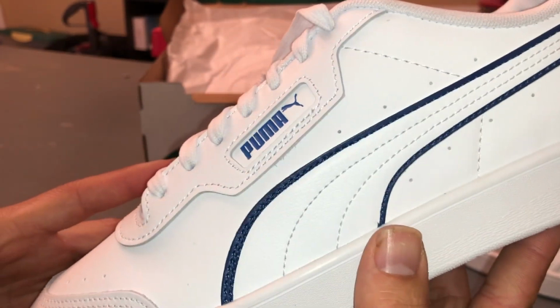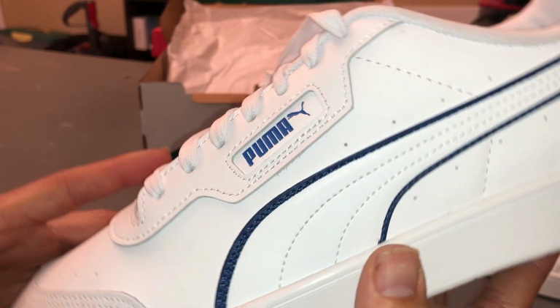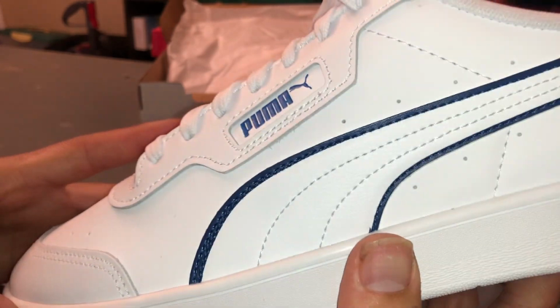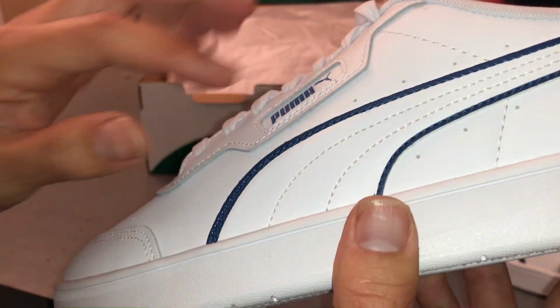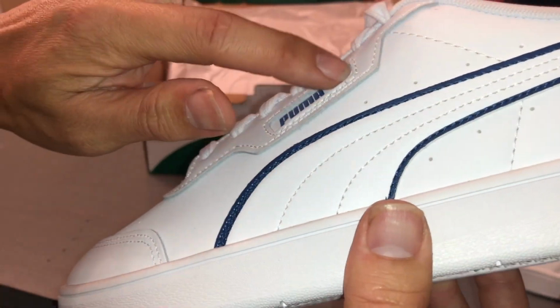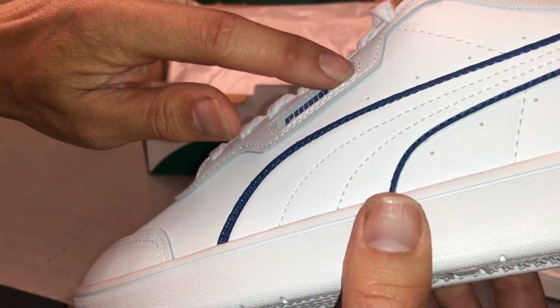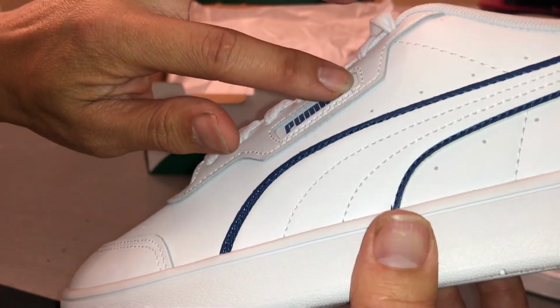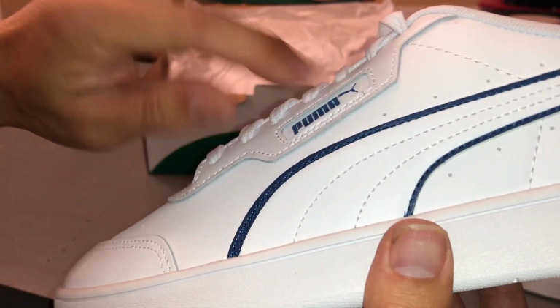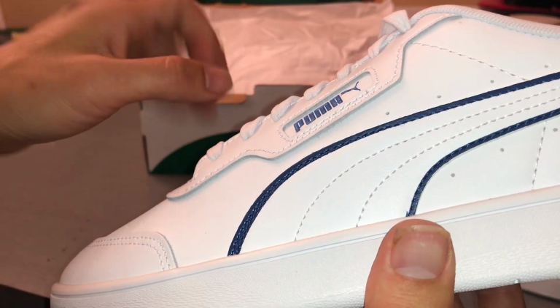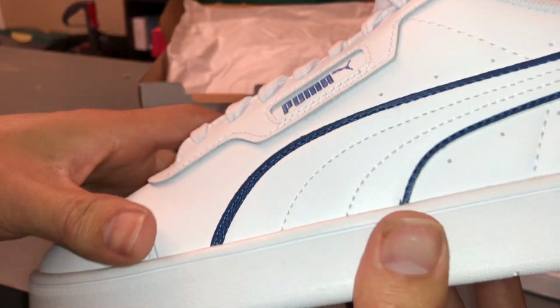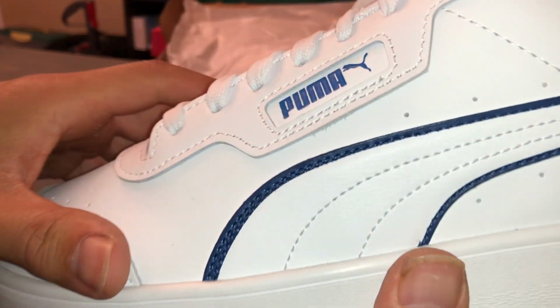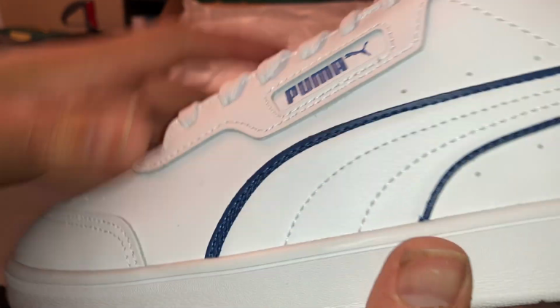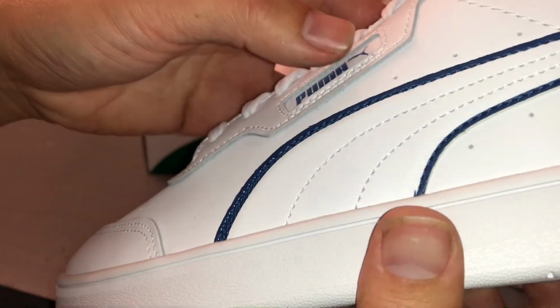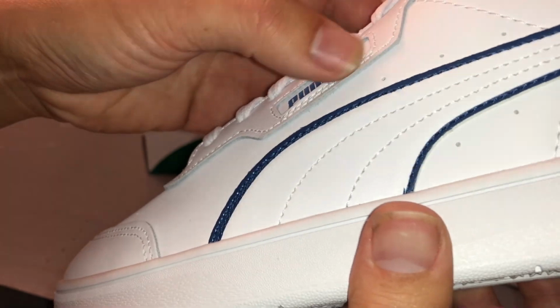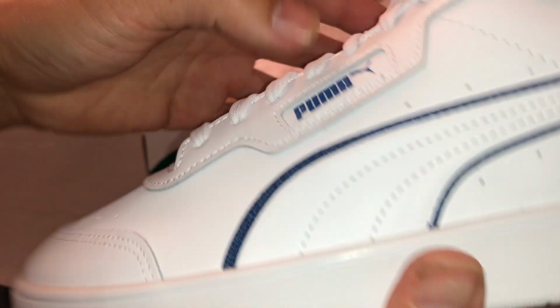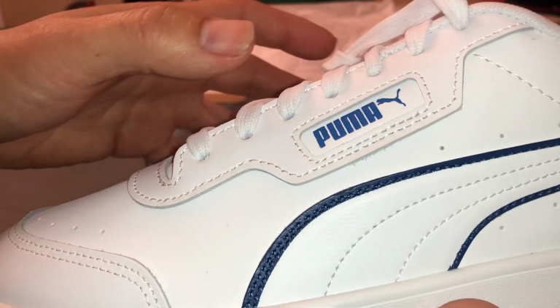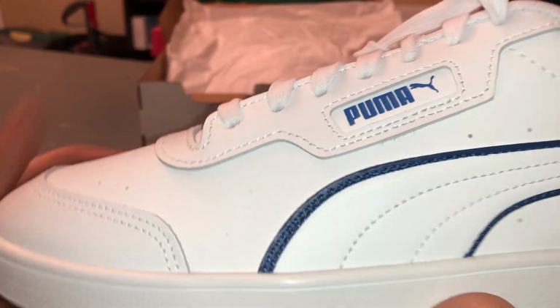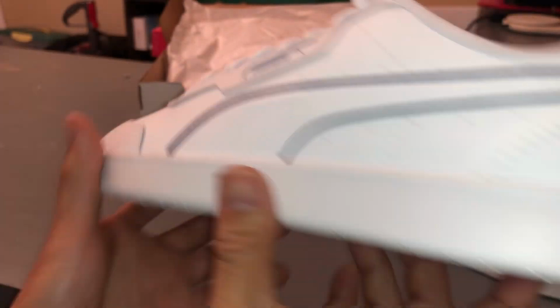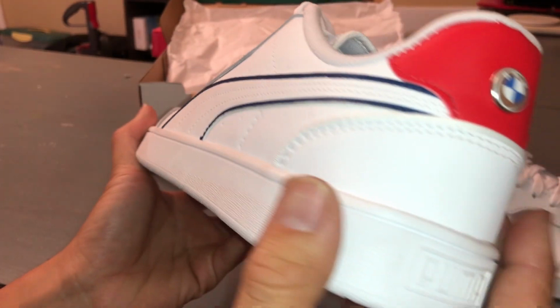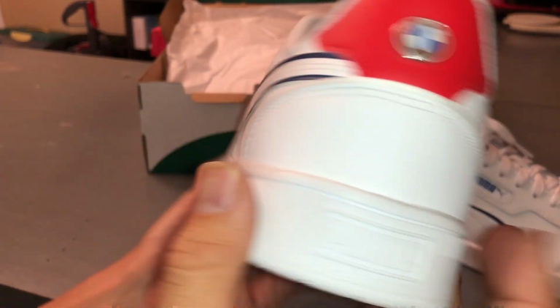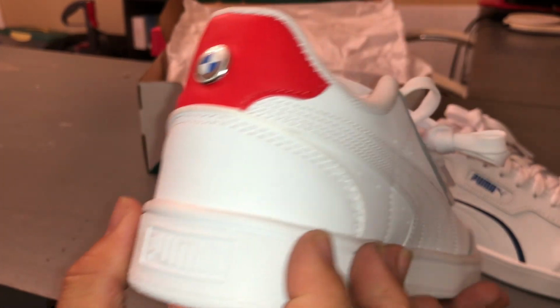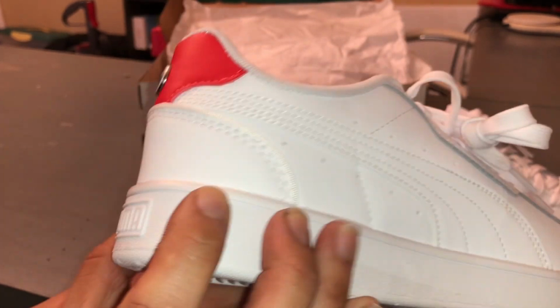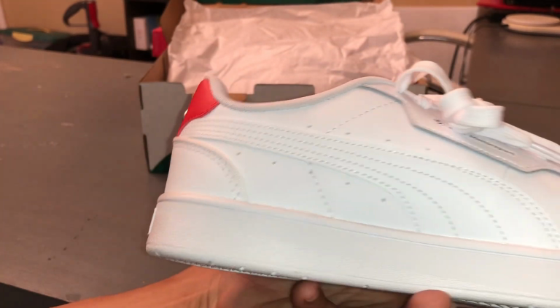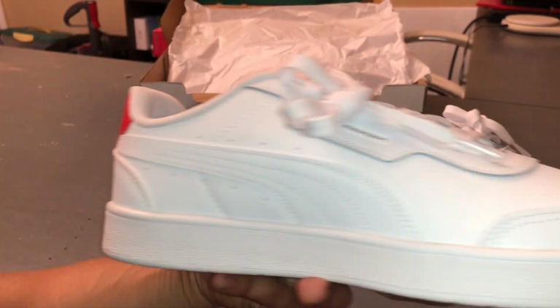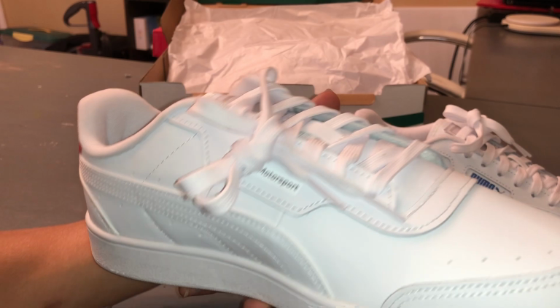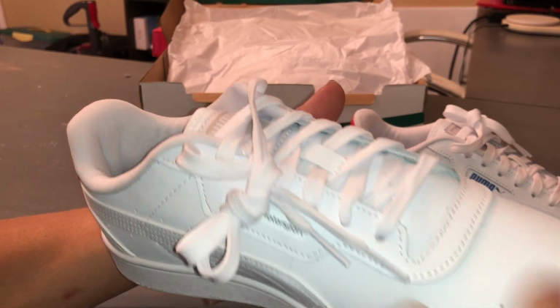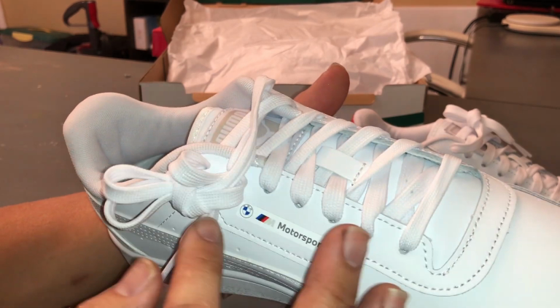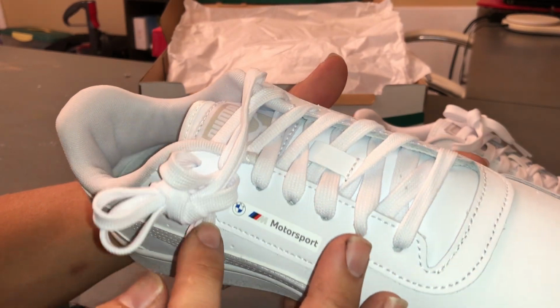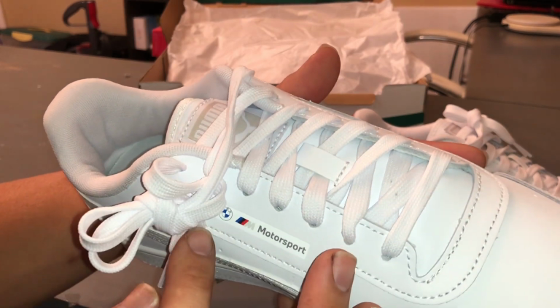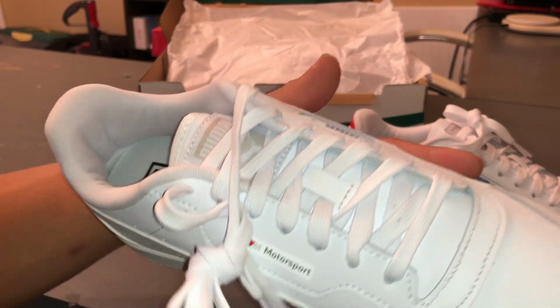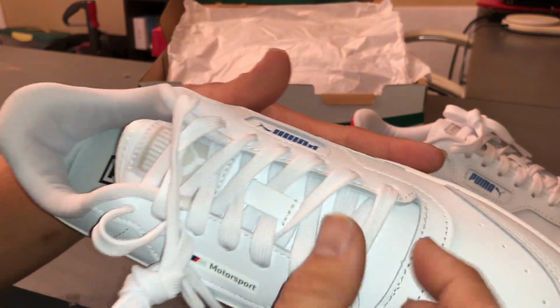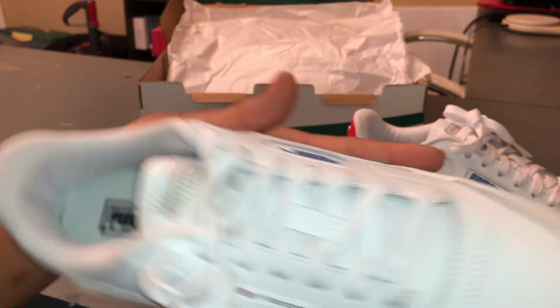There's still a thread there that hangs out a little bit. That looks much better. I think that's all the threading that was bad on this shoe.